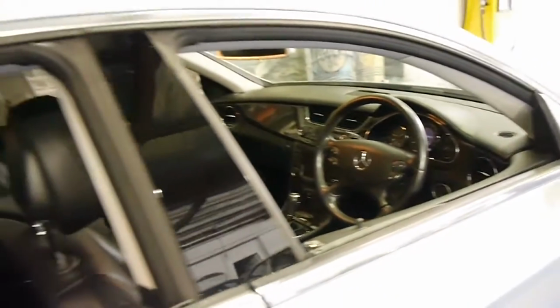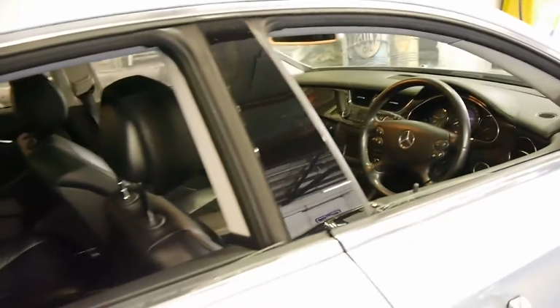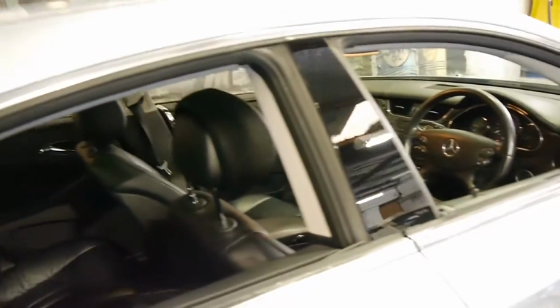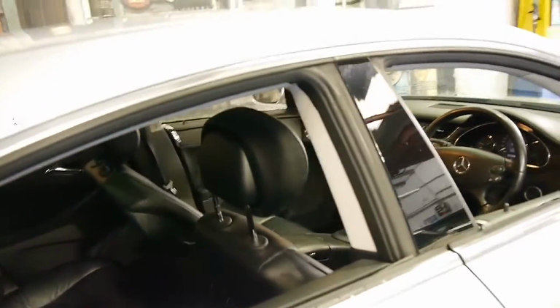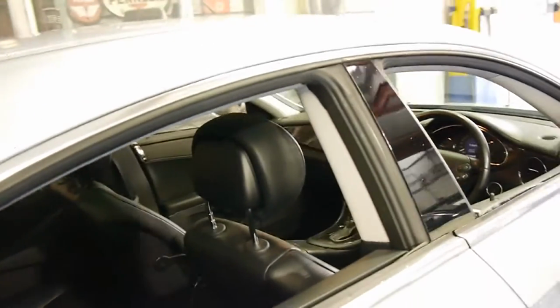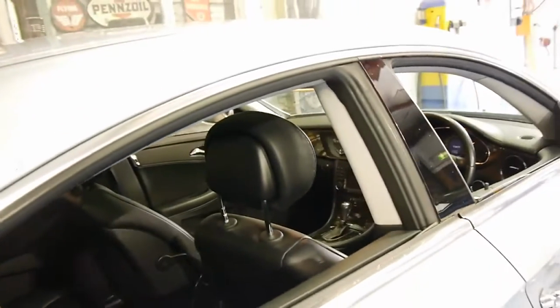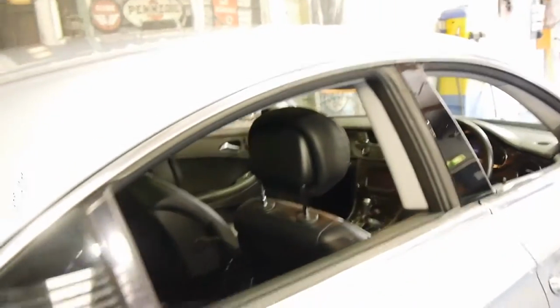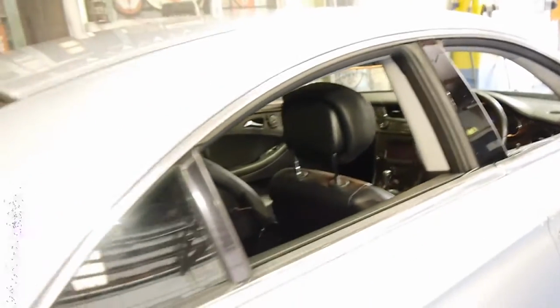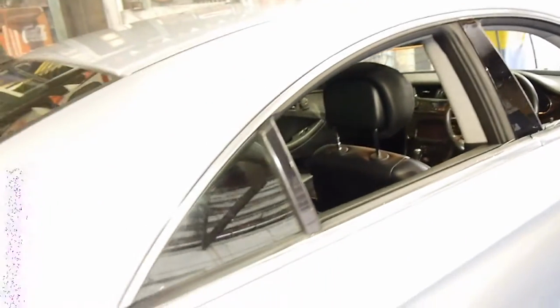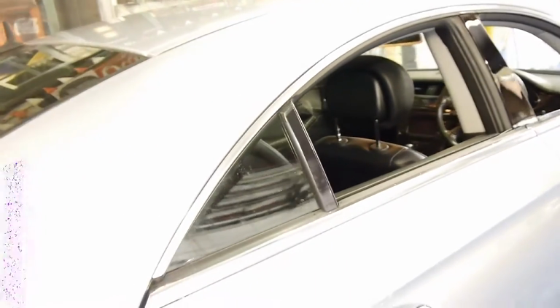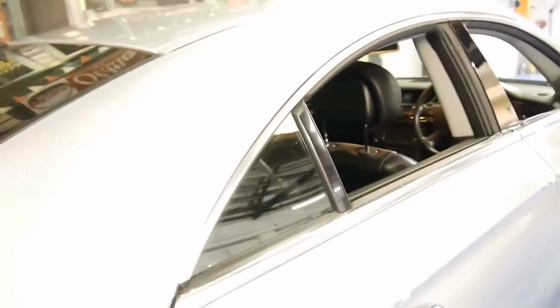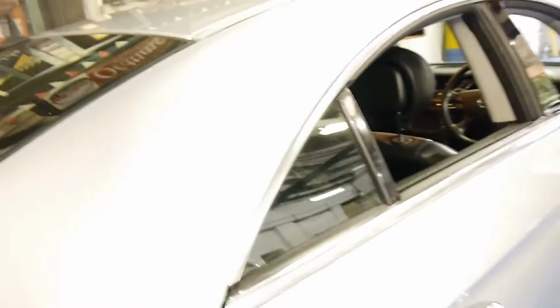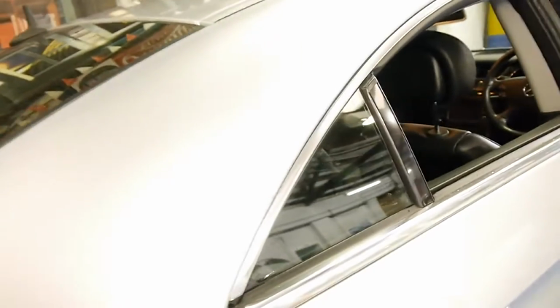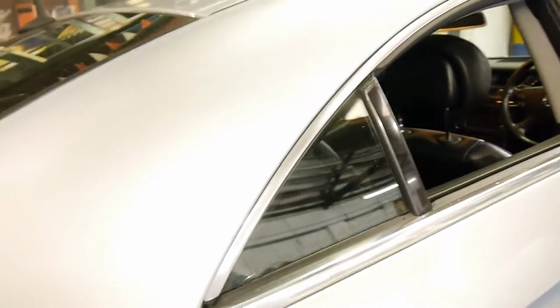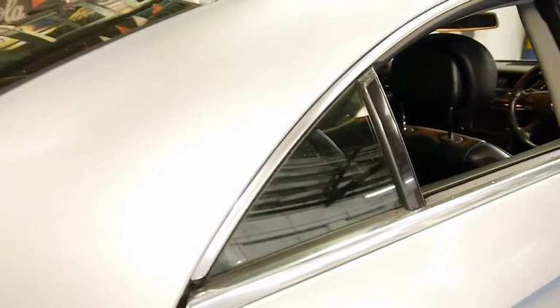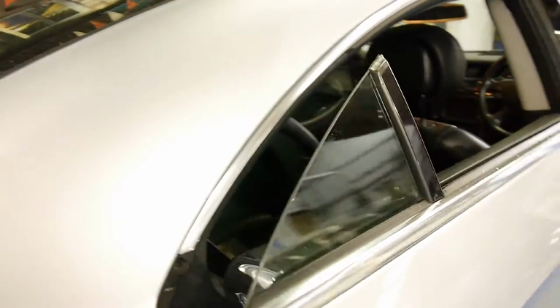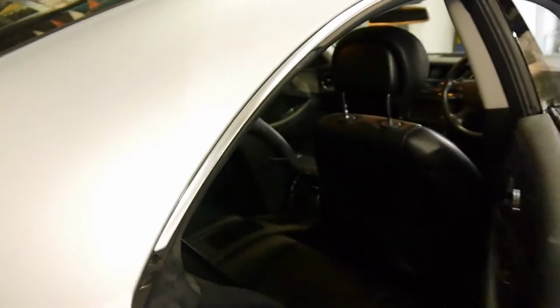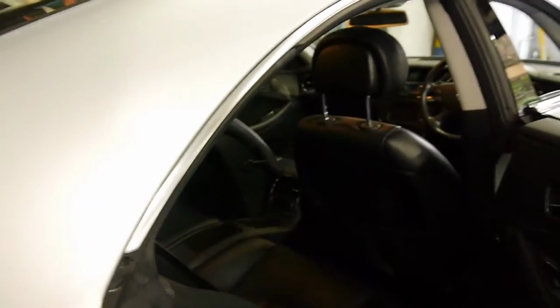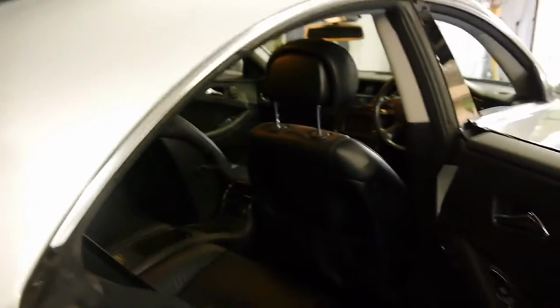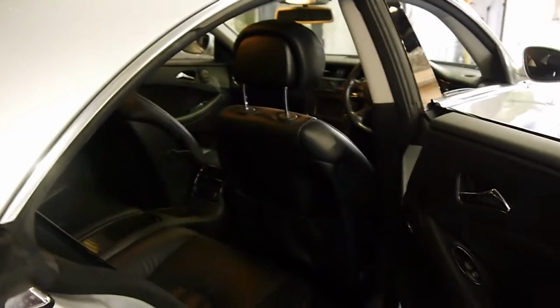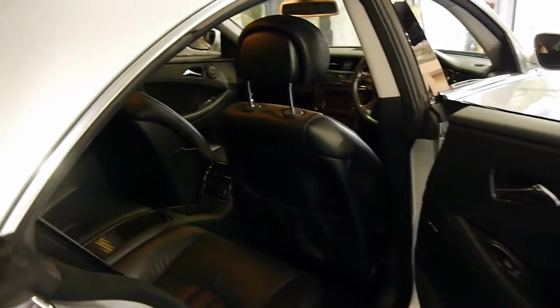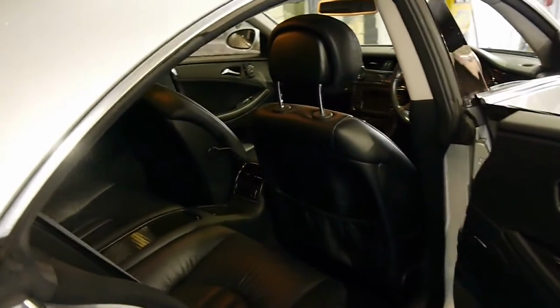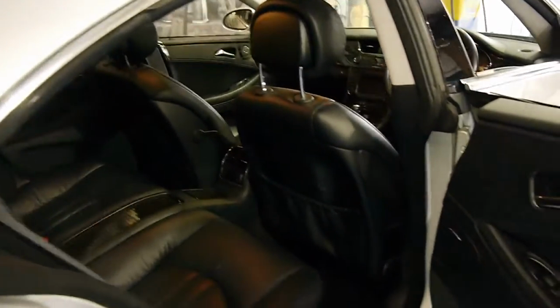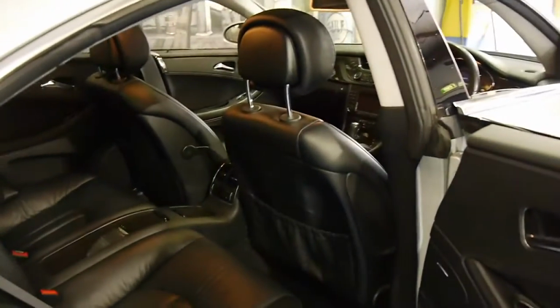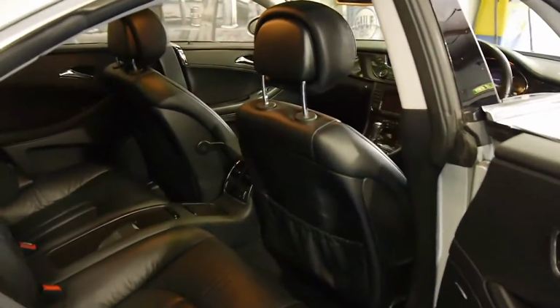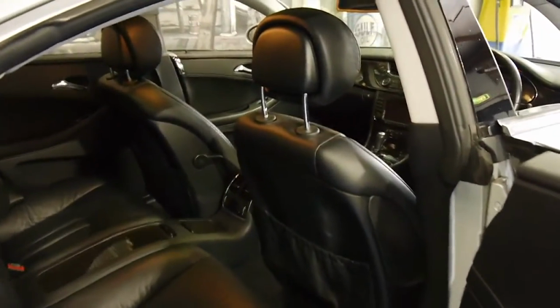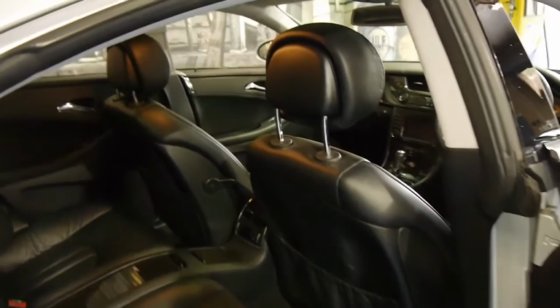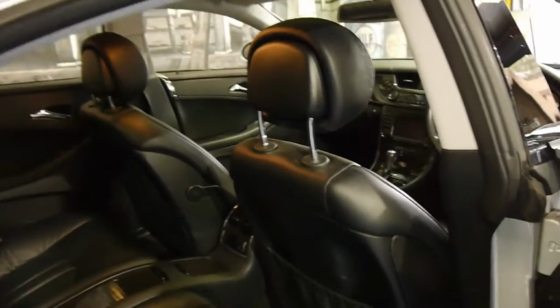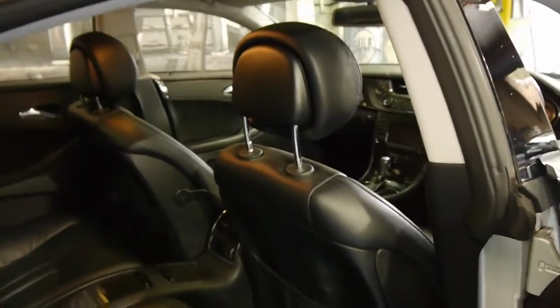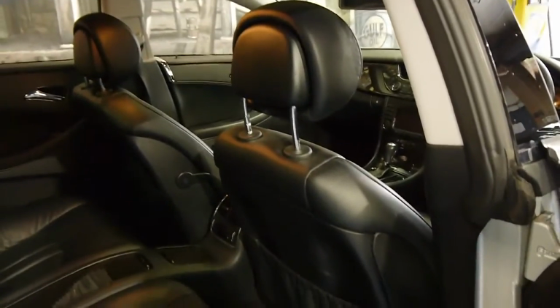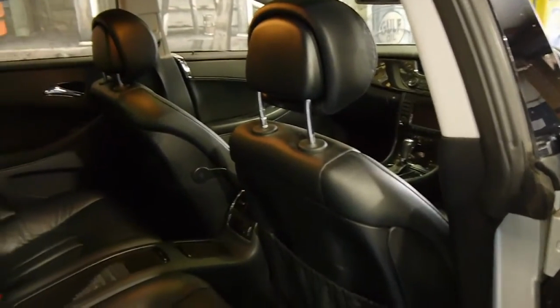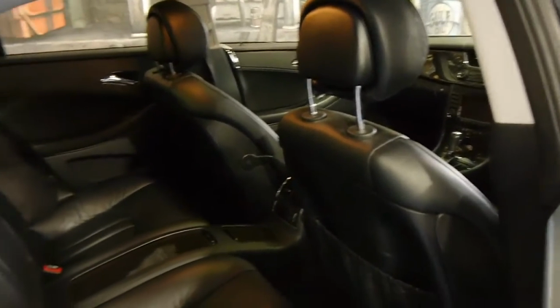I drove this car home last night — I picked it up — and I can tell you it drives absolutely beautifully. It's got some very nice Pirelli P Zero tyres on it, front and back.